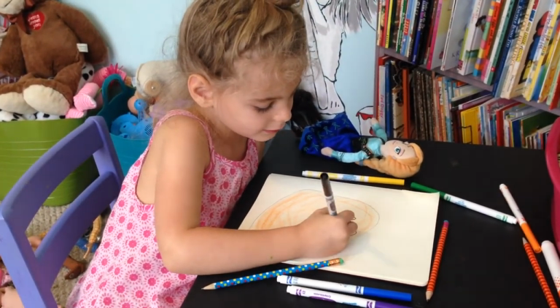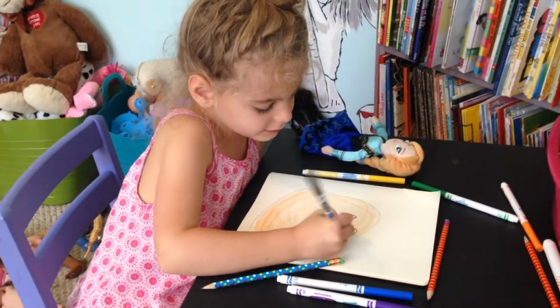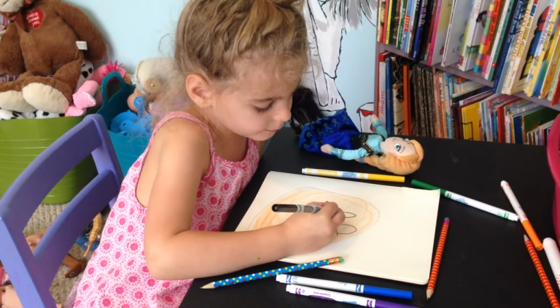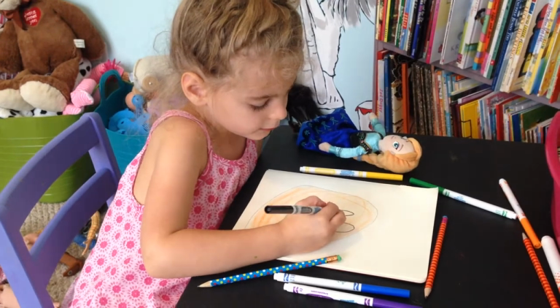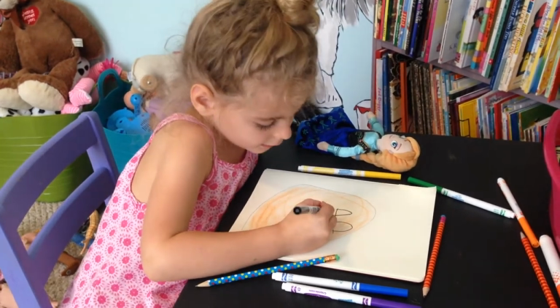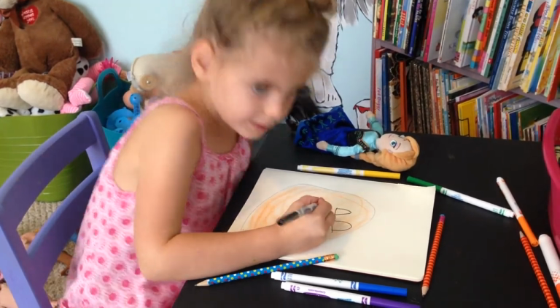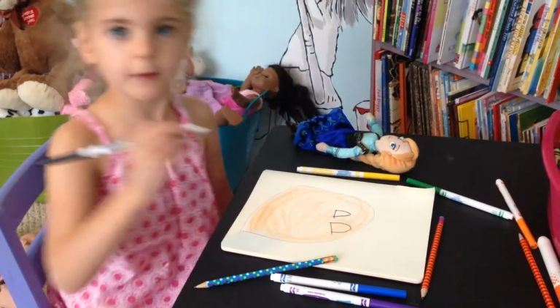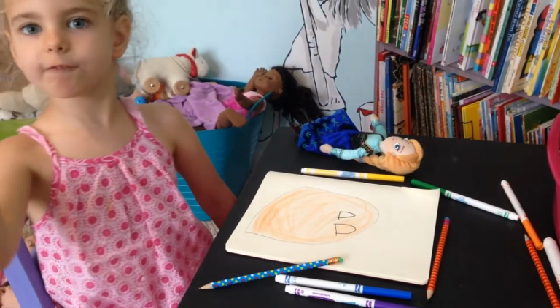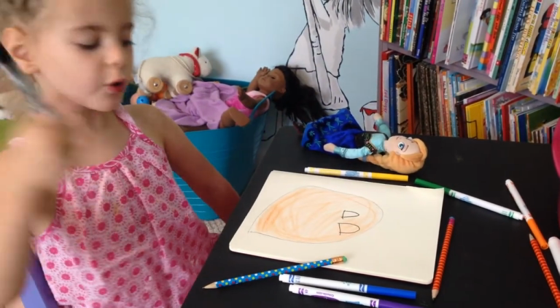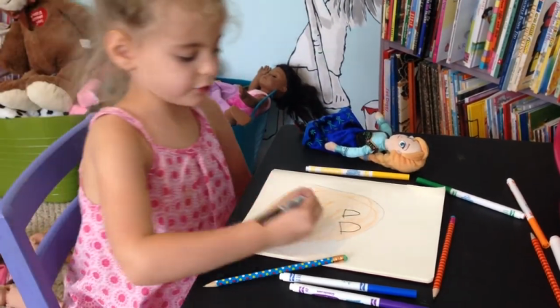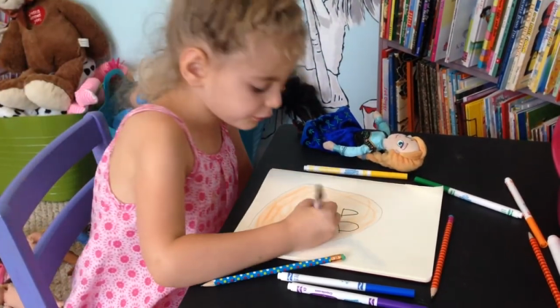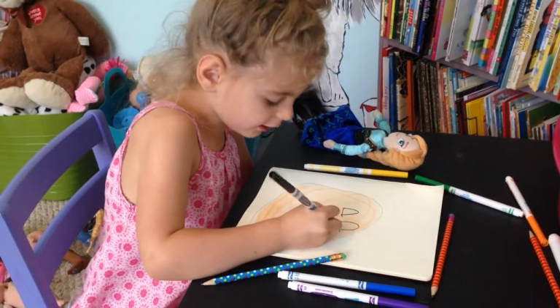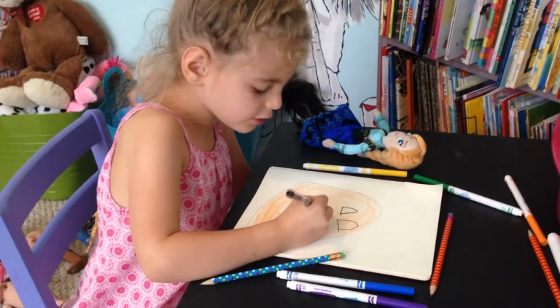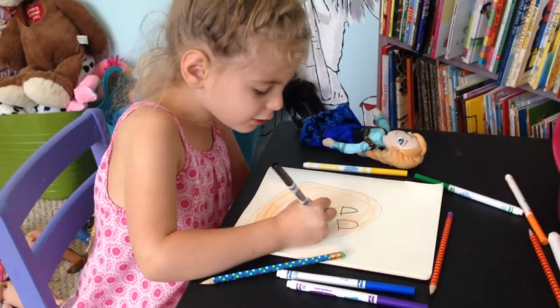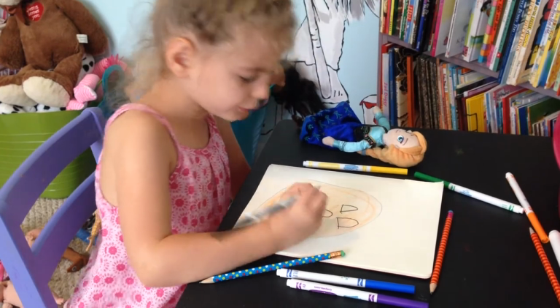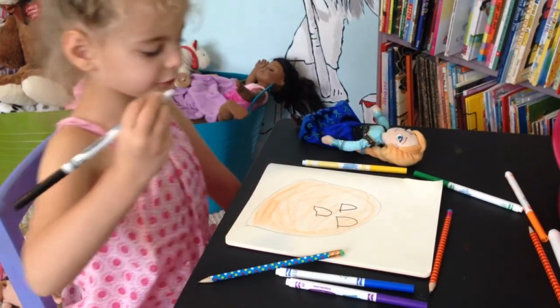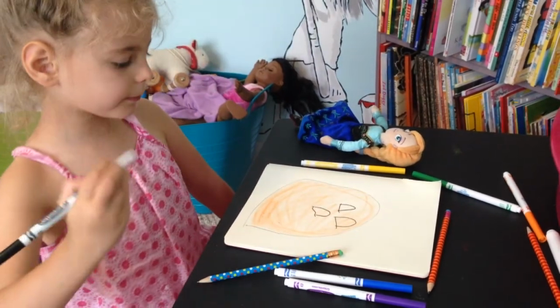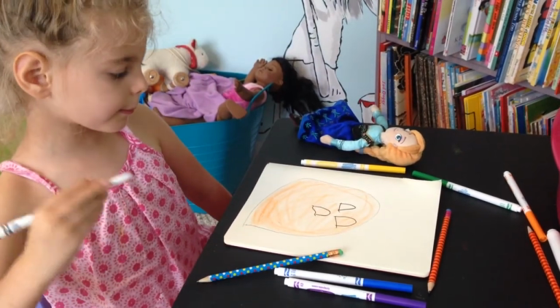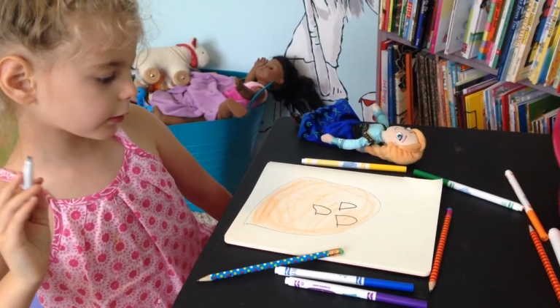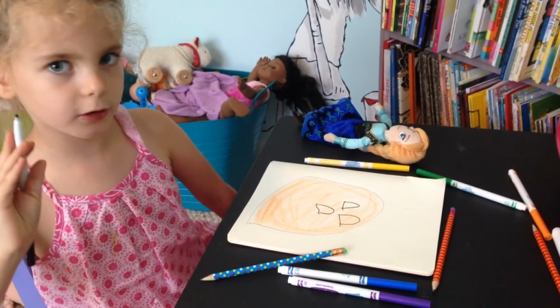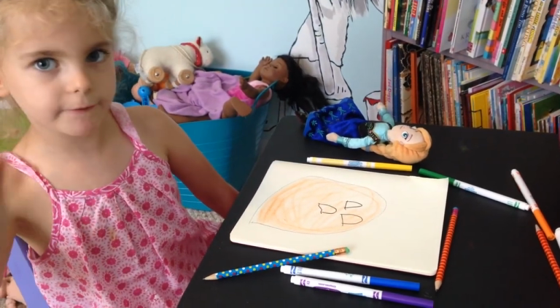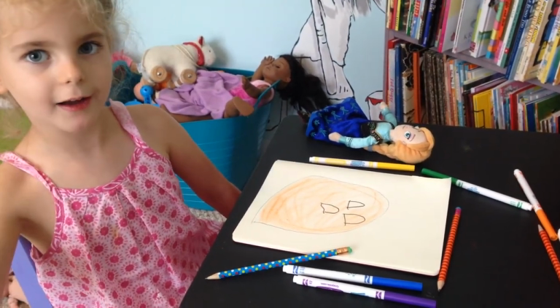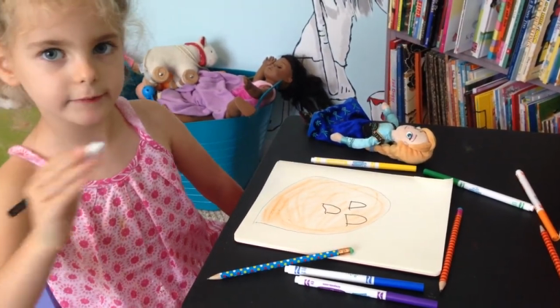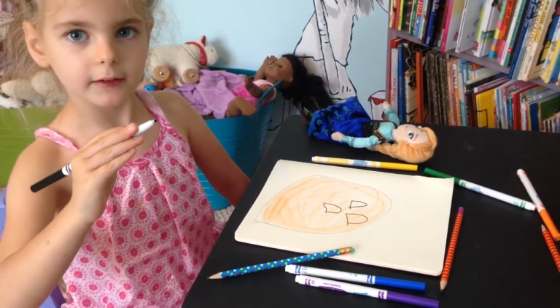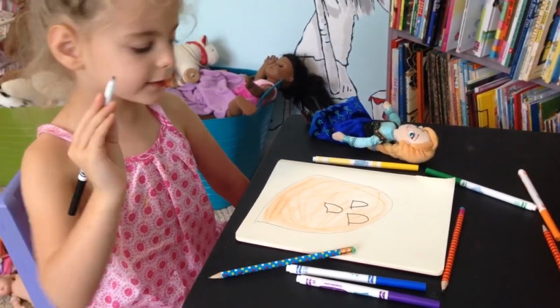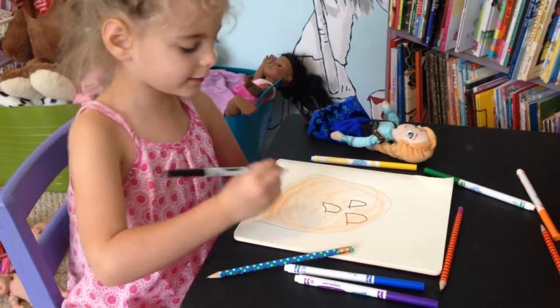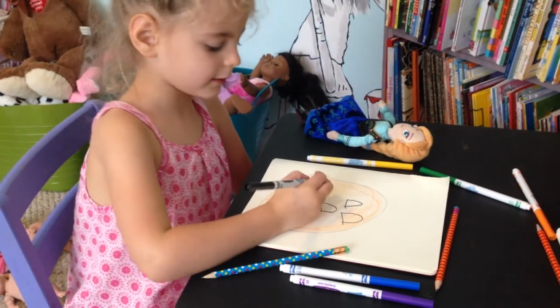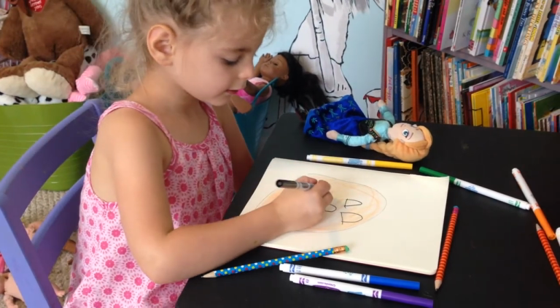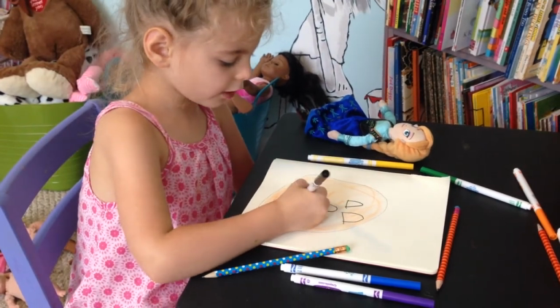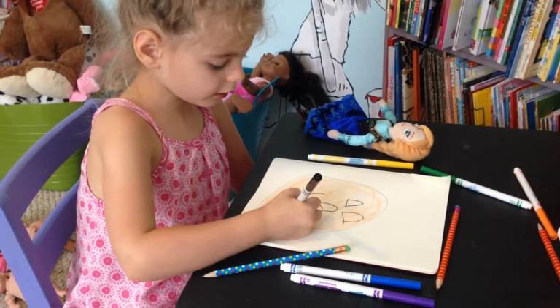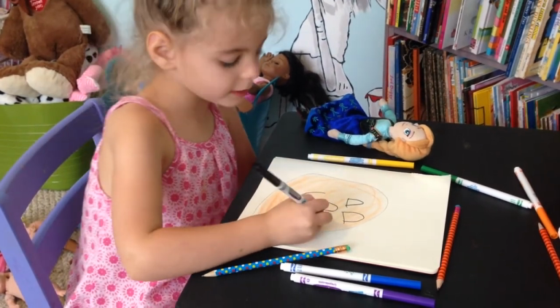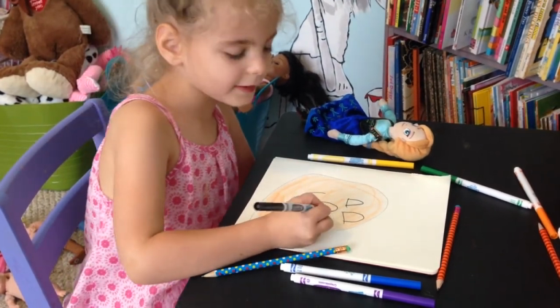Step number four, draw a triangle nose. Step number five, six, draw a smiley face.